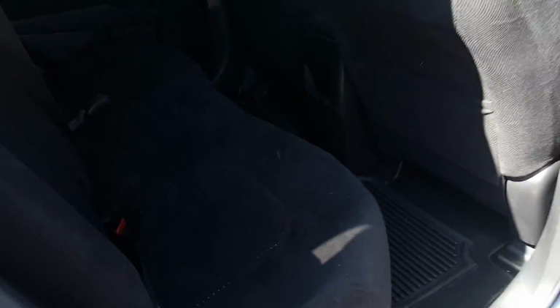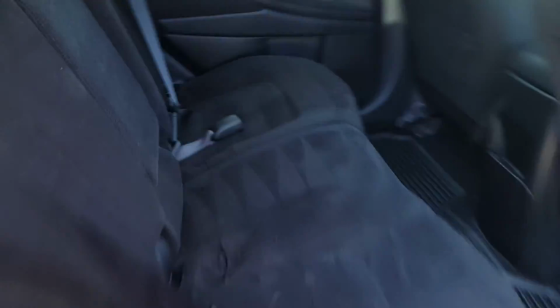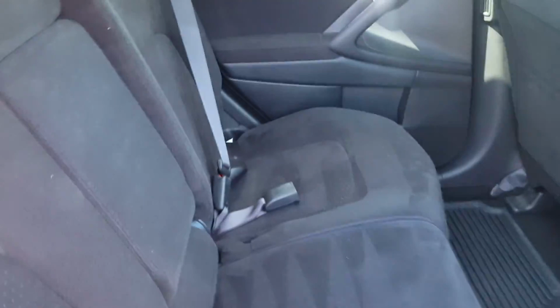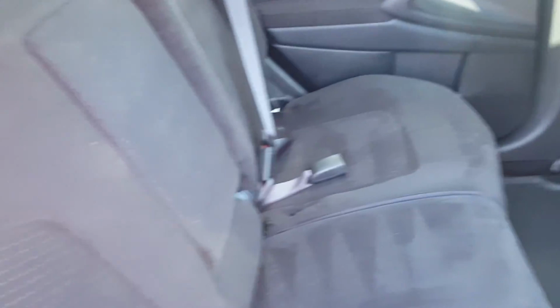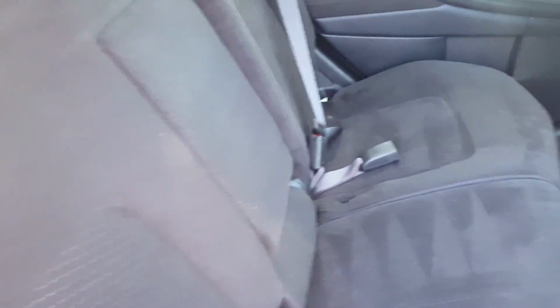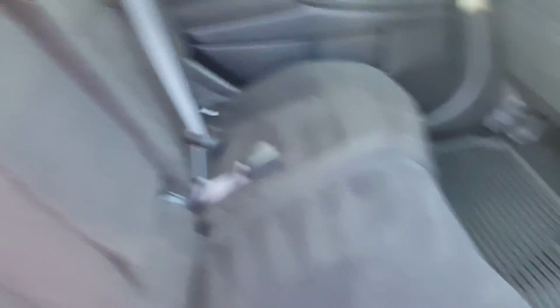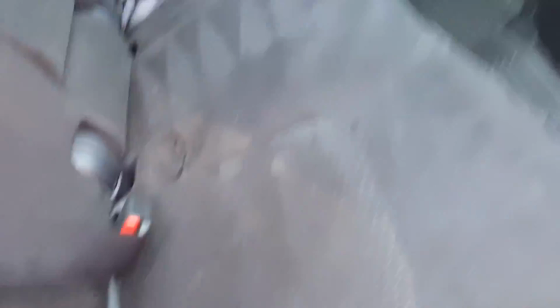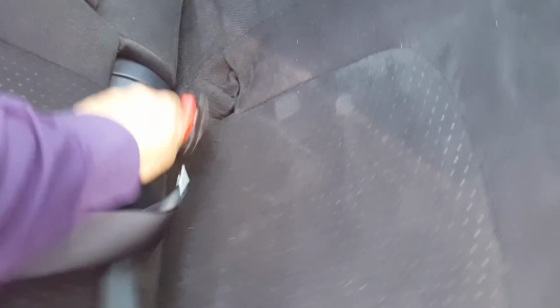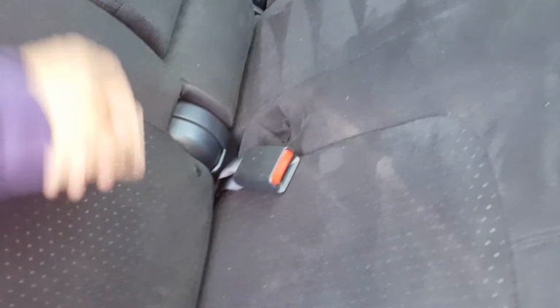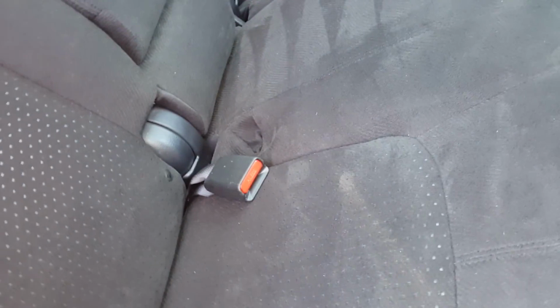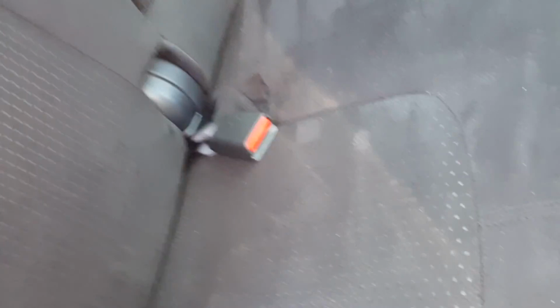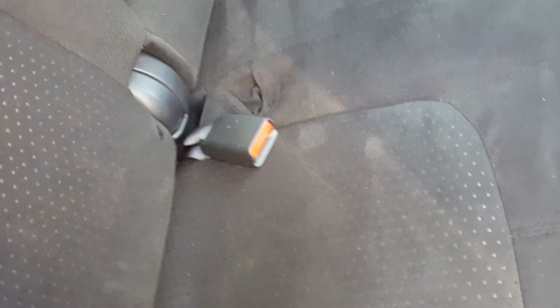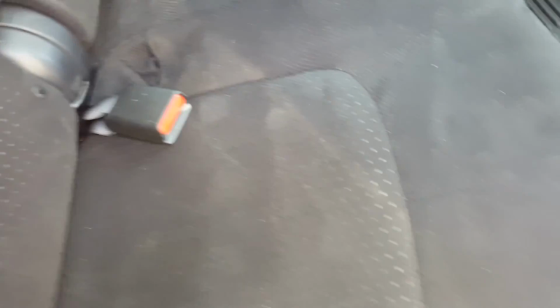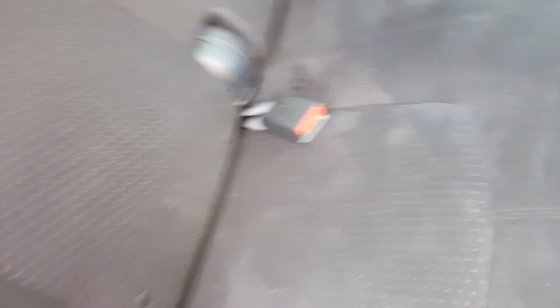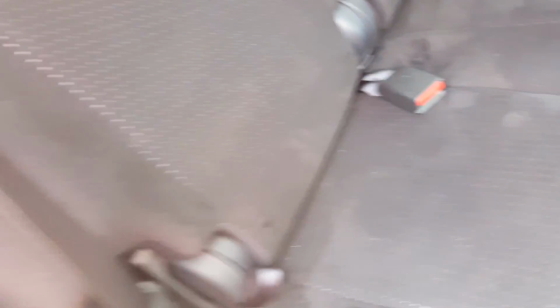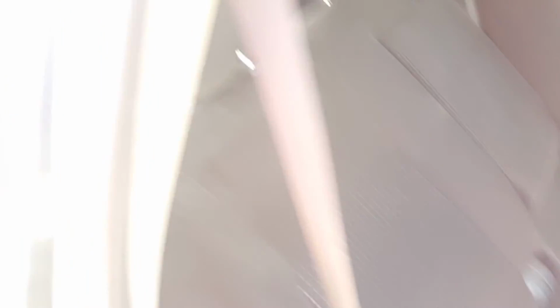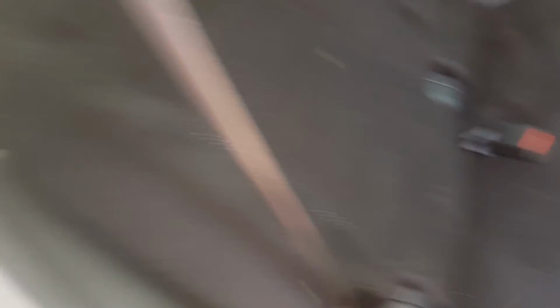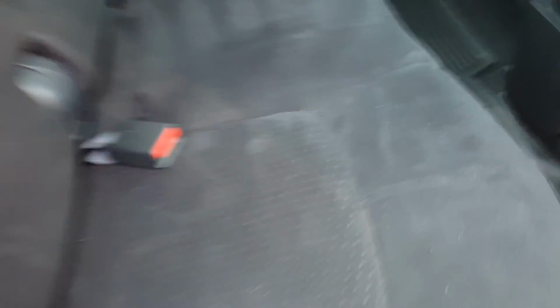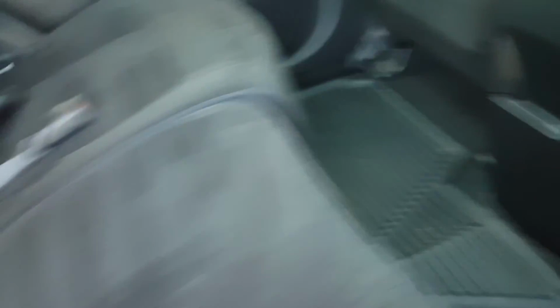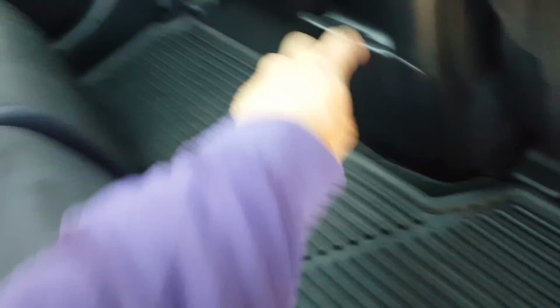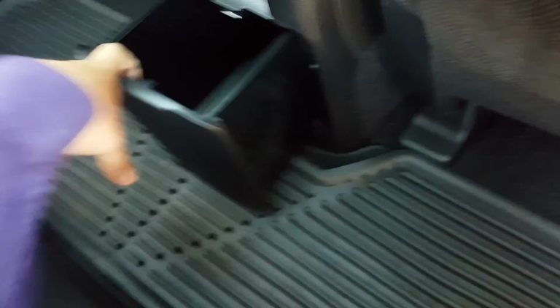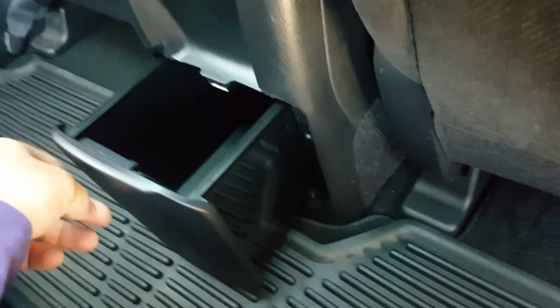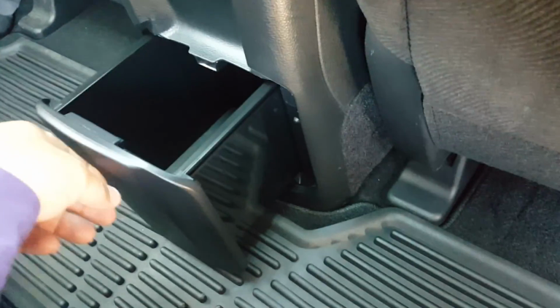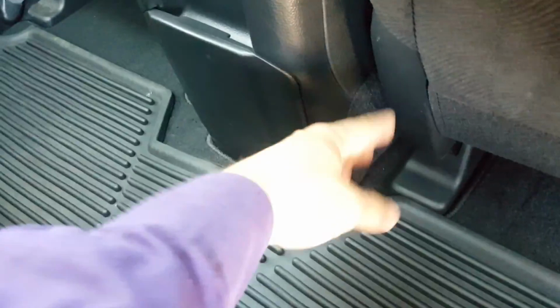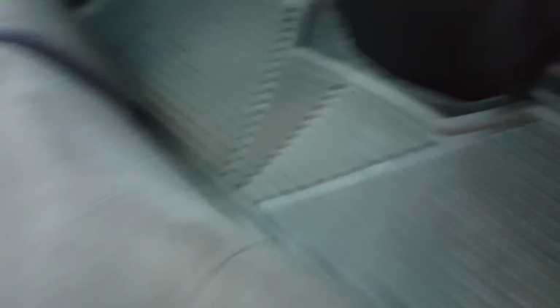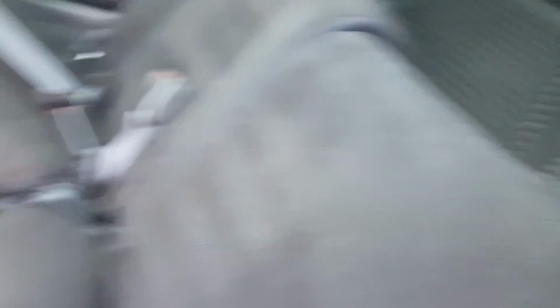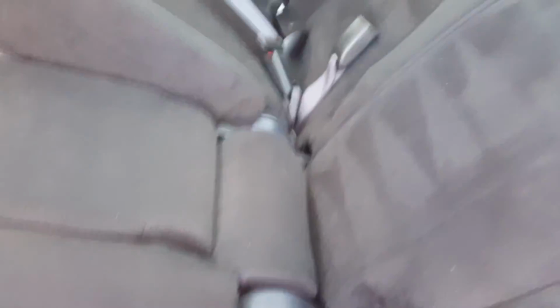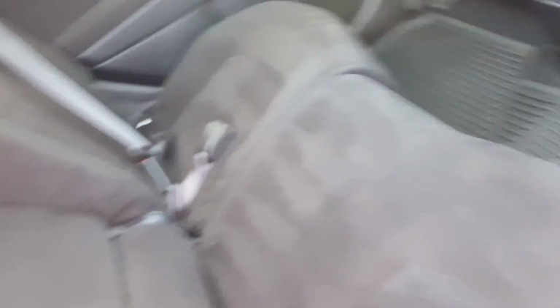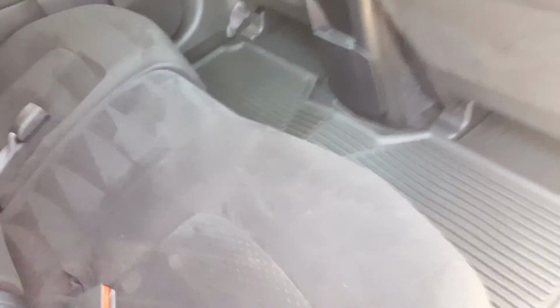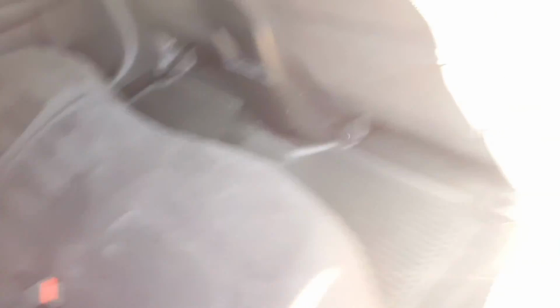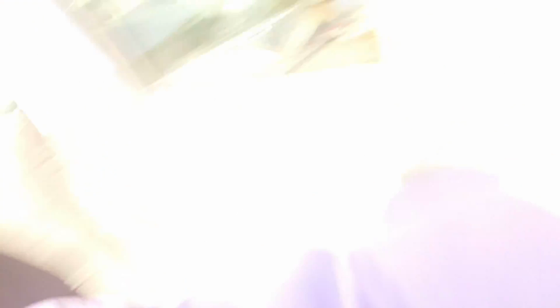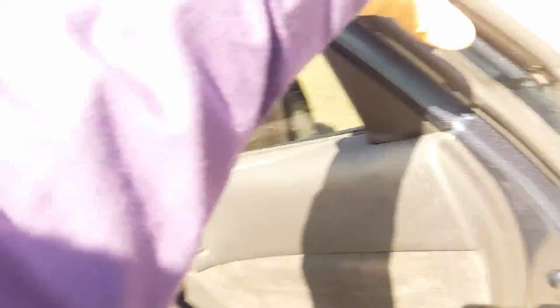Passenger side rear — lots of room in the back. A really cool feature about these is that the seats do recline in the back, making your ride a little more enjoyable. Got a storage compartment there and all that kind of stuff. Just fold it back up like that.